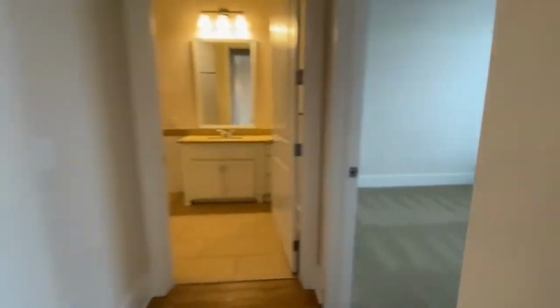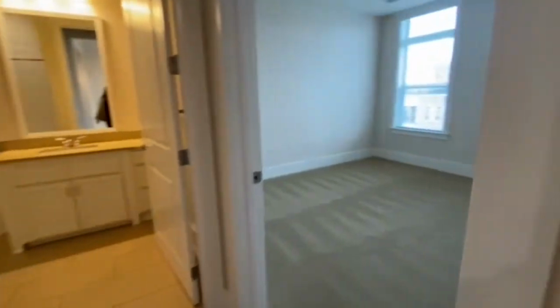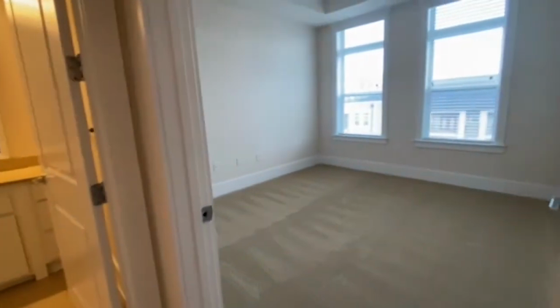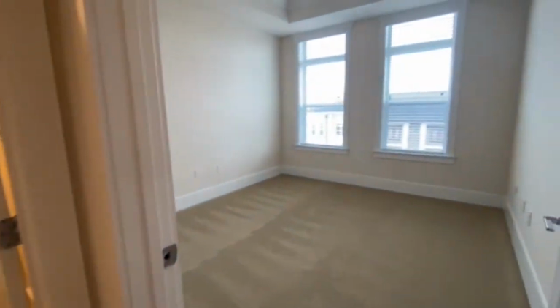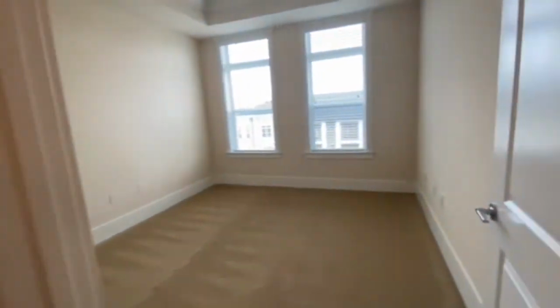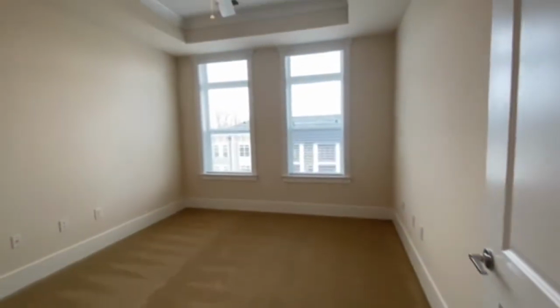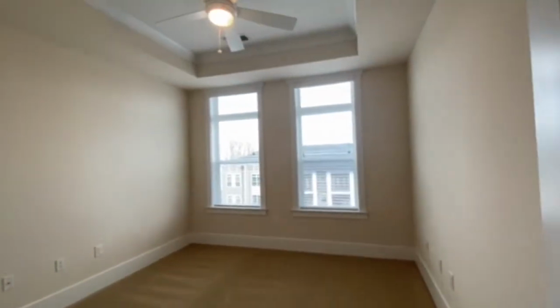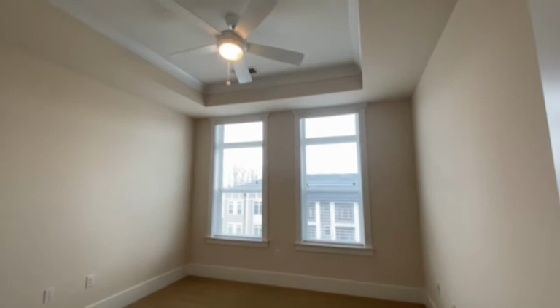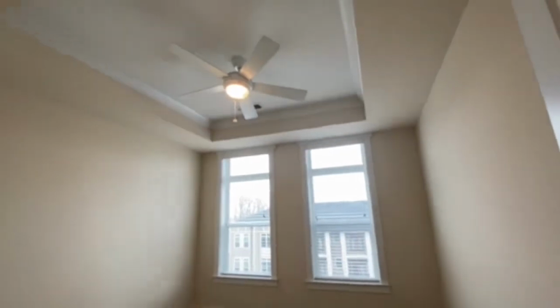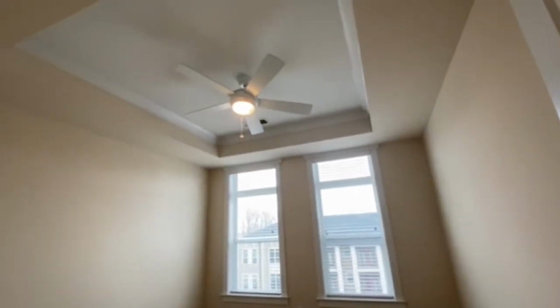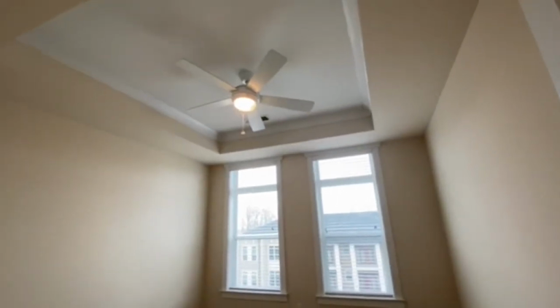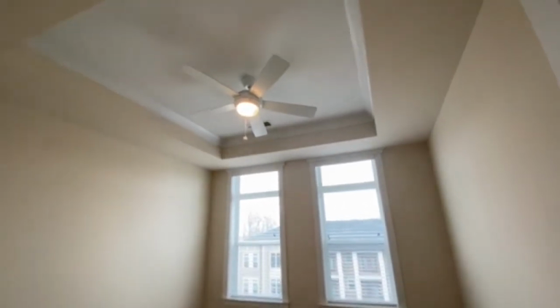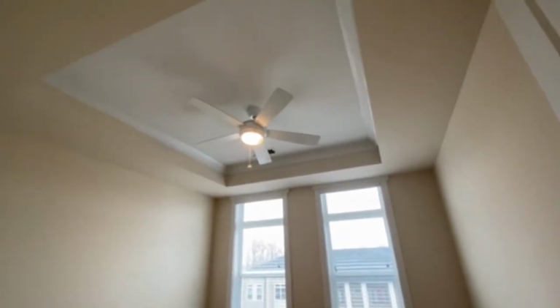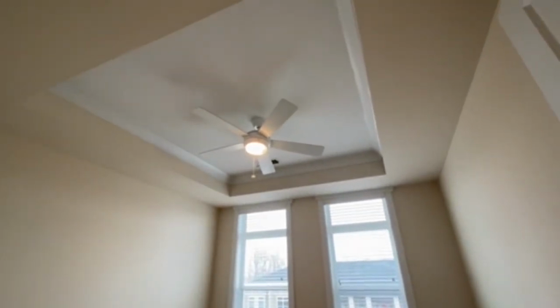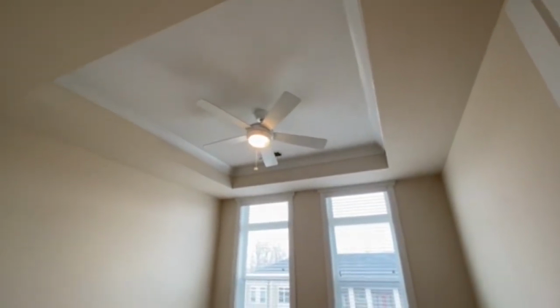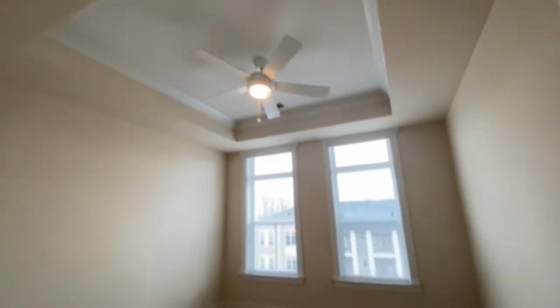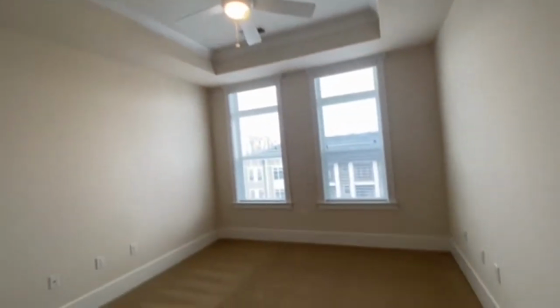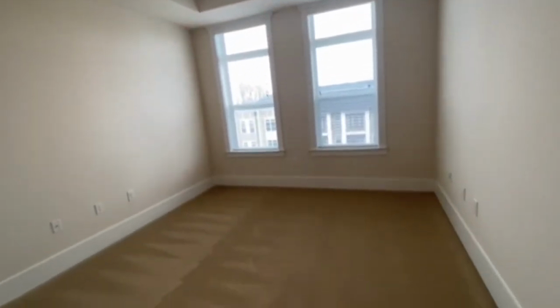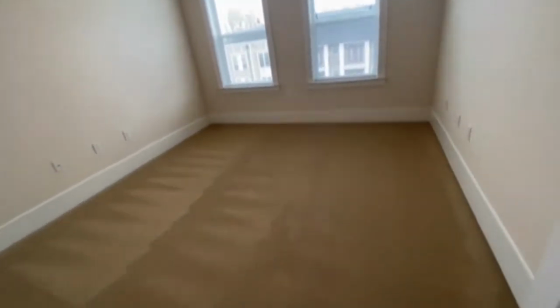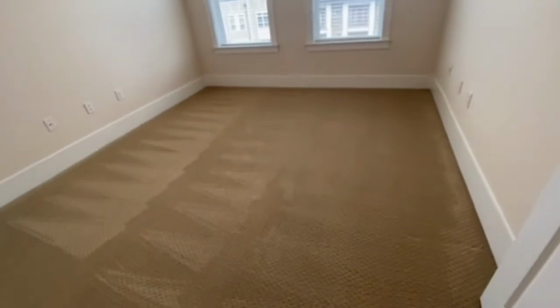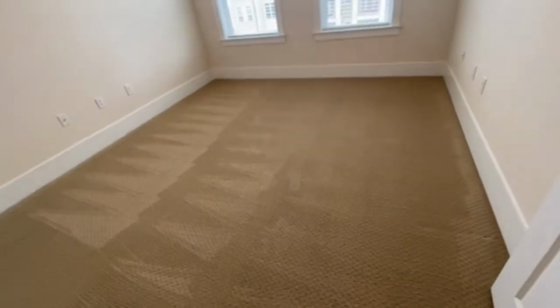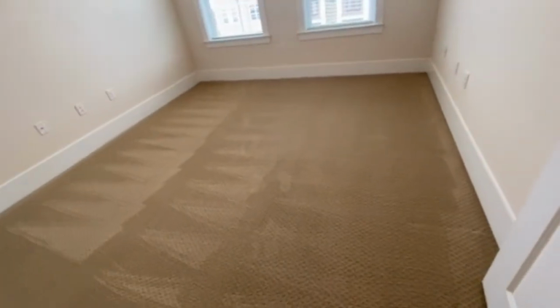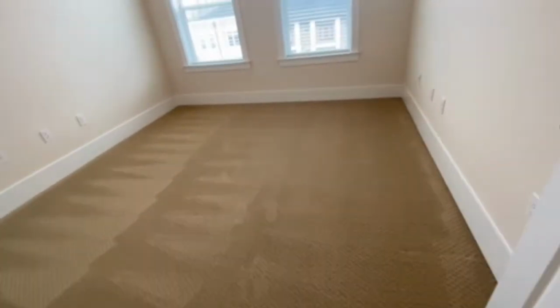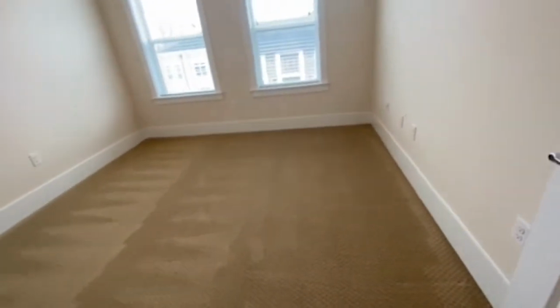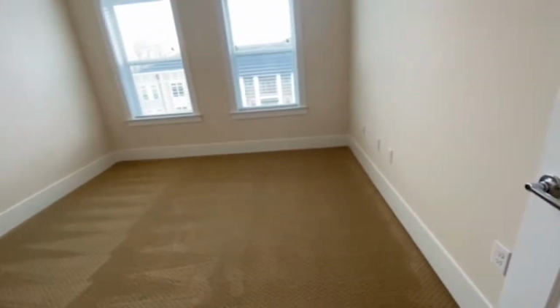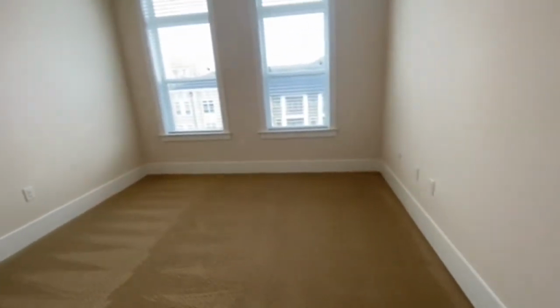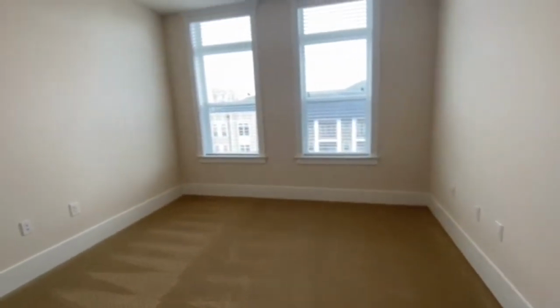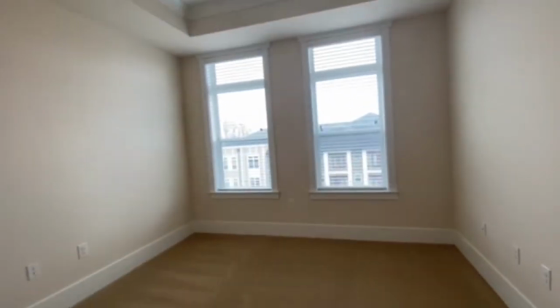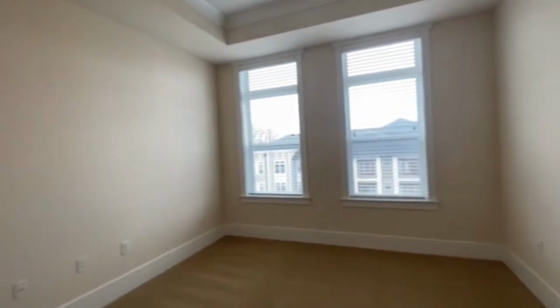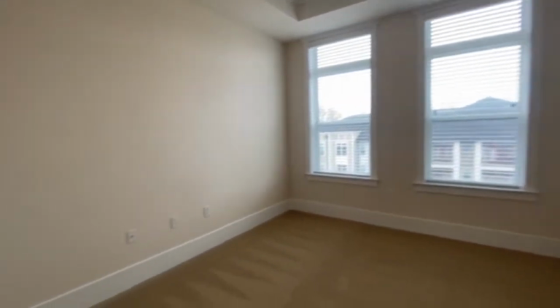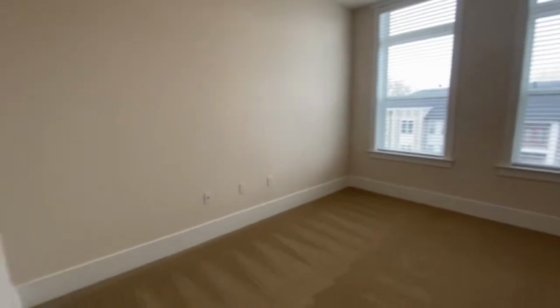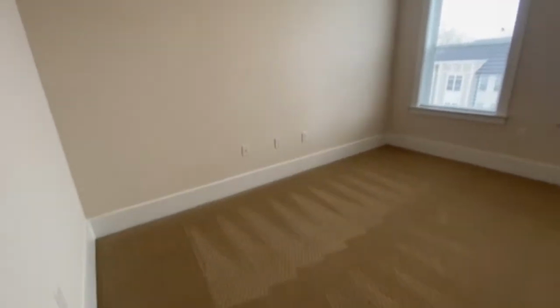Let's take a look into the master bedroom. It's got great tray ceilings and you've got carpet in here, so it makes it so cozy. You've got plenty of space for a king-sized bed.